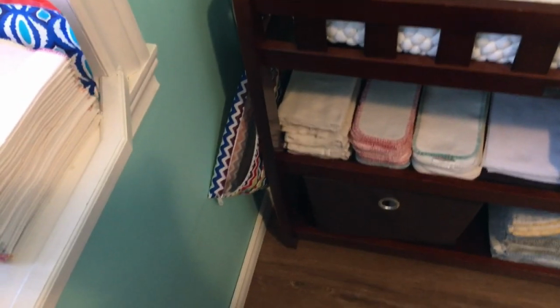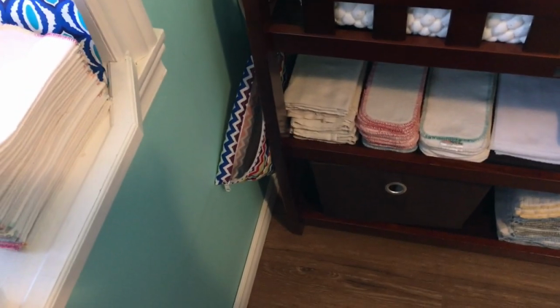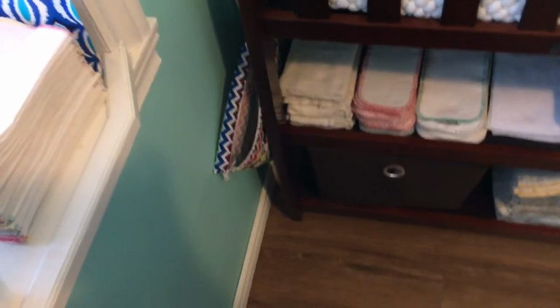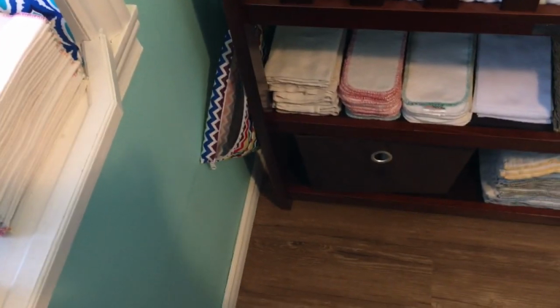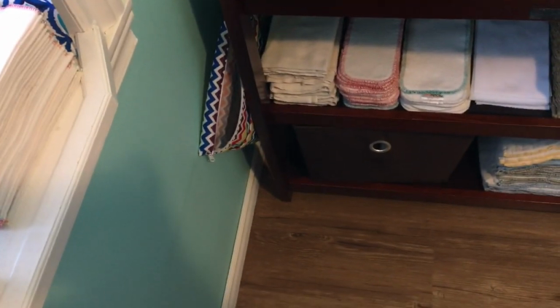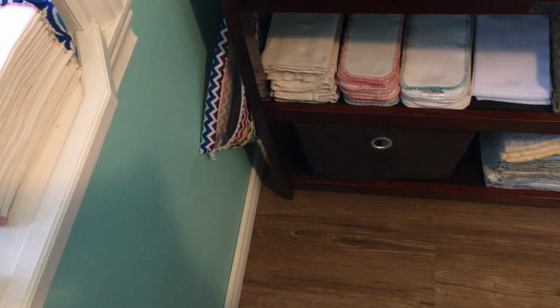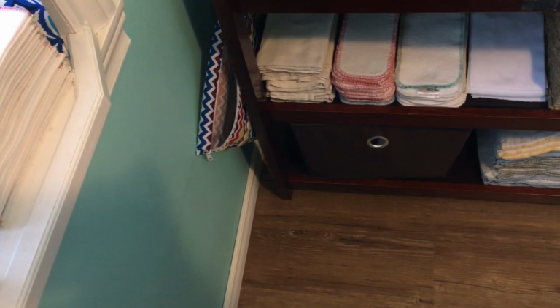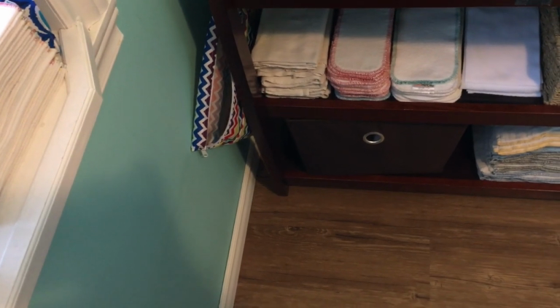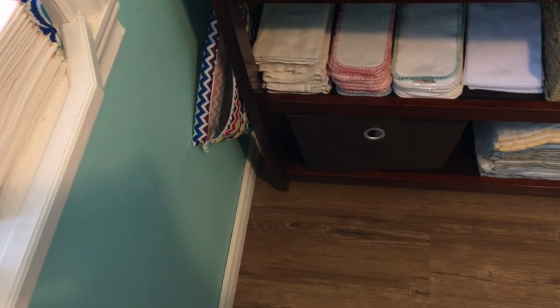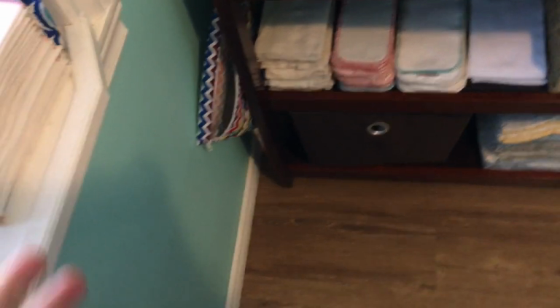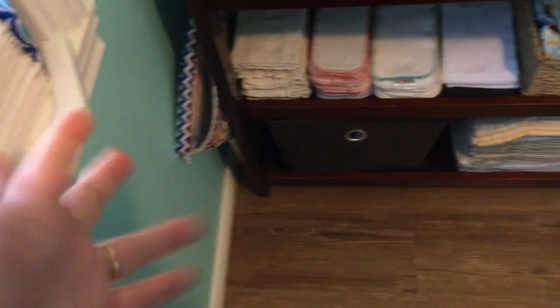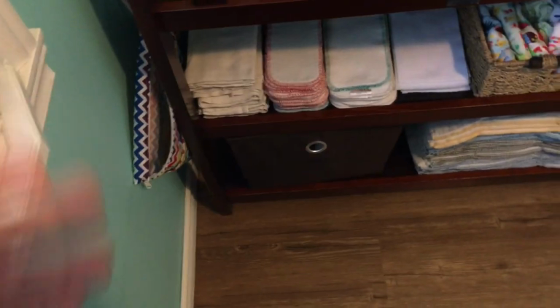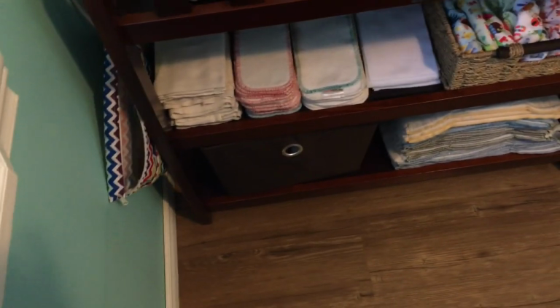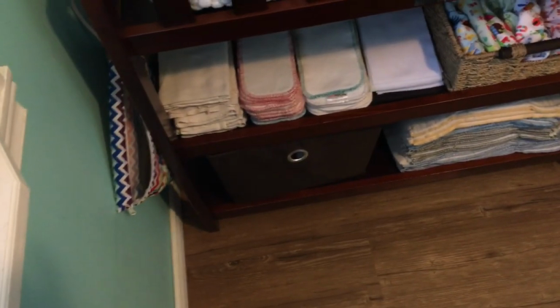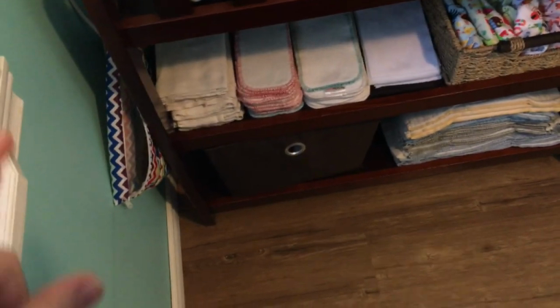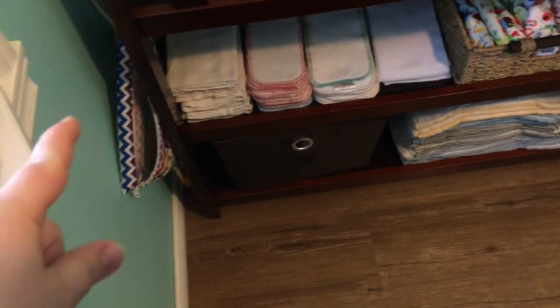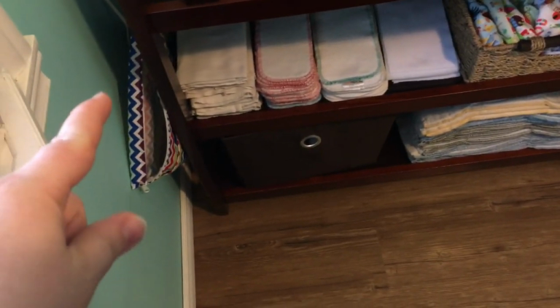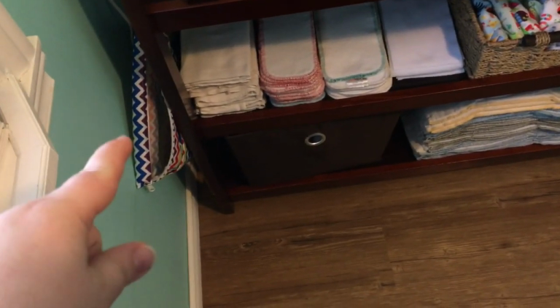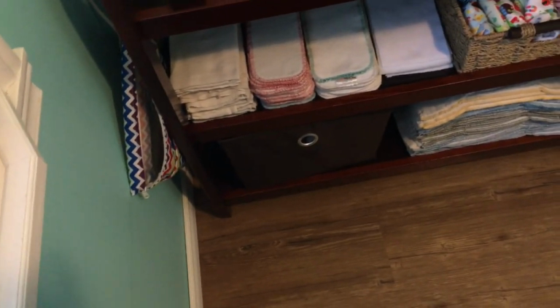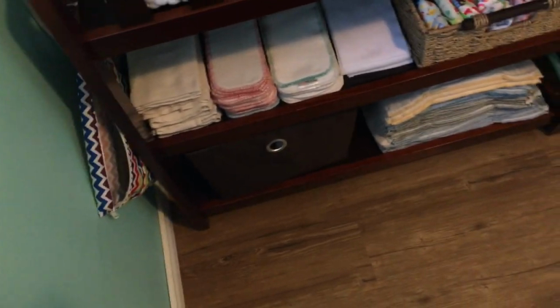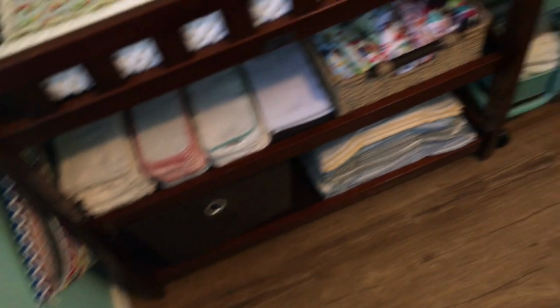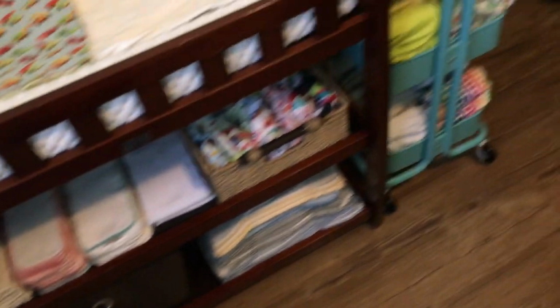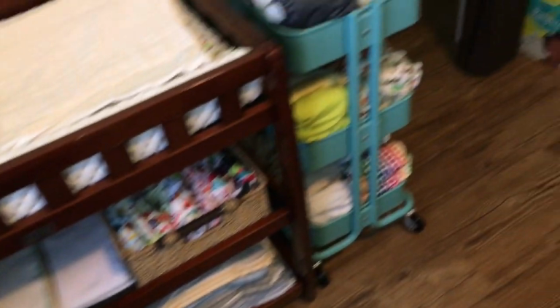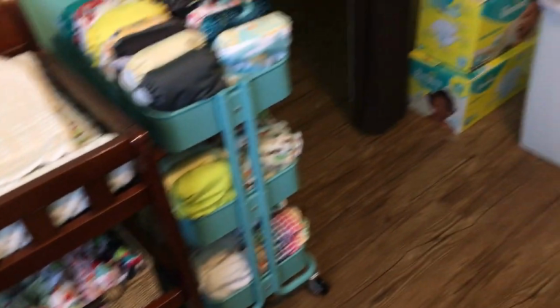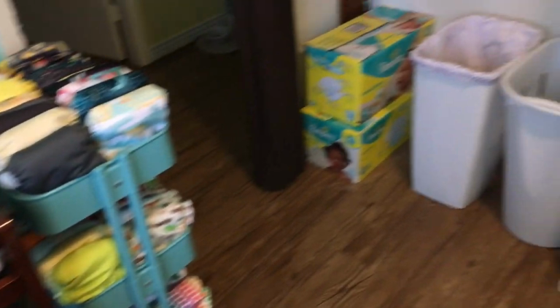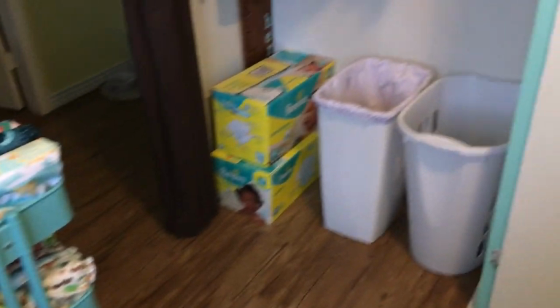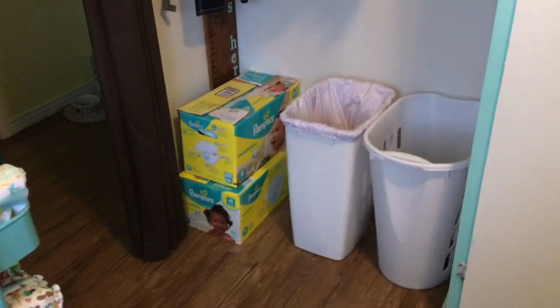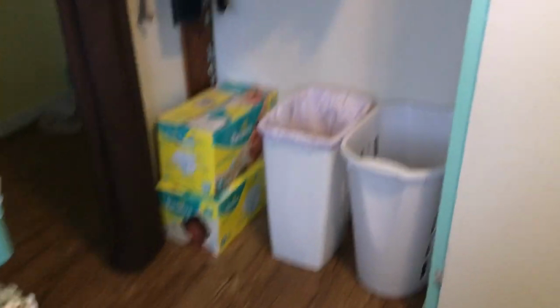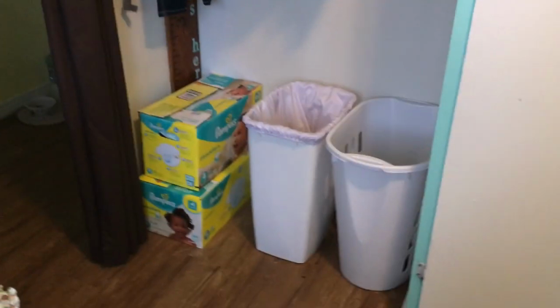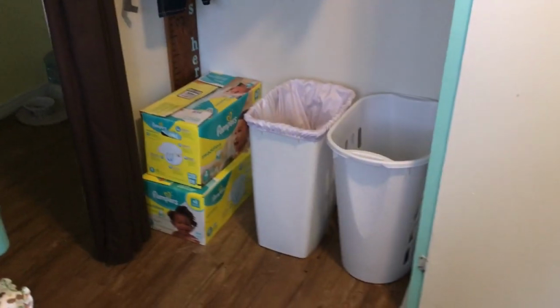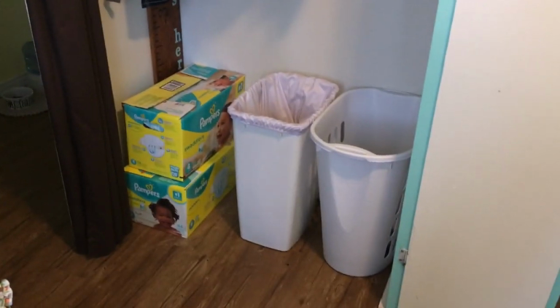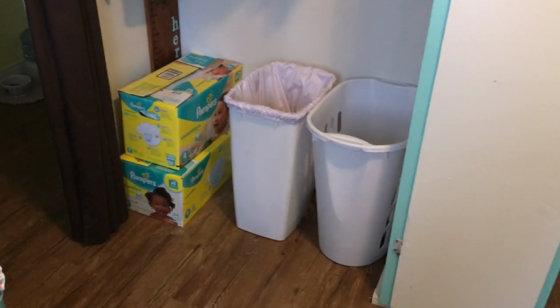This little wet bag hanging here I use as a garbage can. We don't have a ton of things to throw away in here, but it's nice to have somewhere to put stuff when we need to.